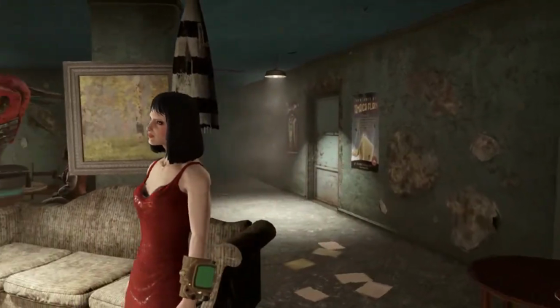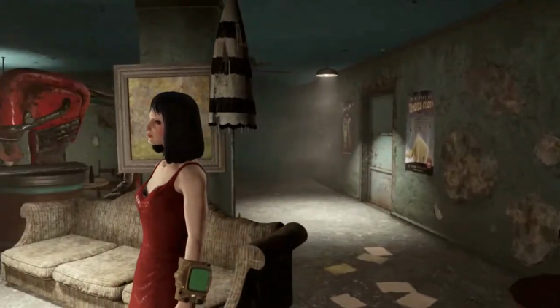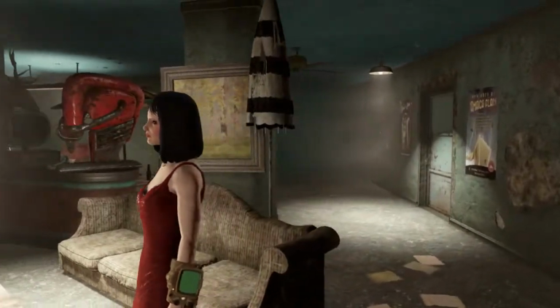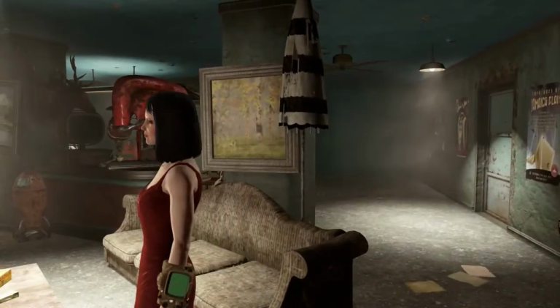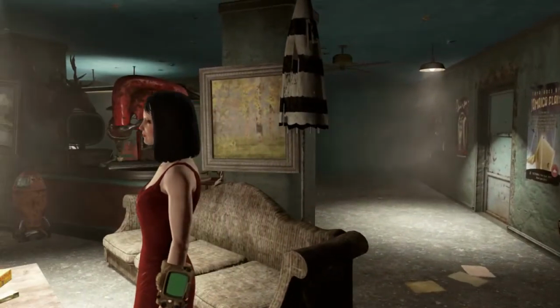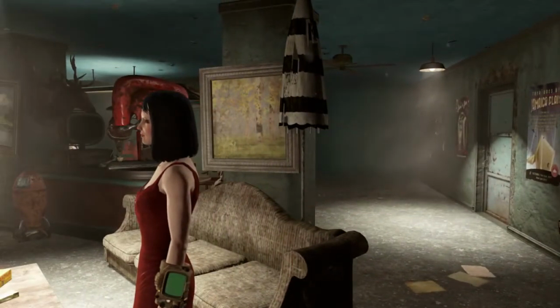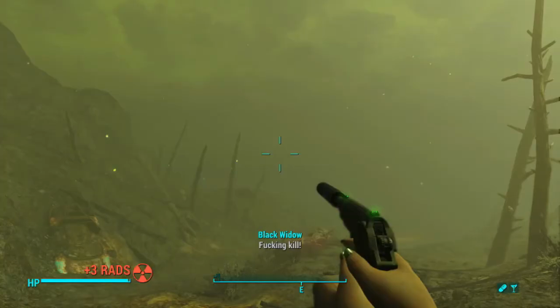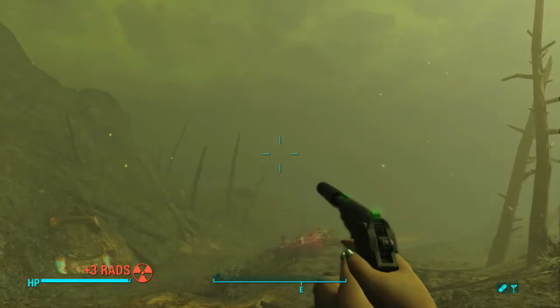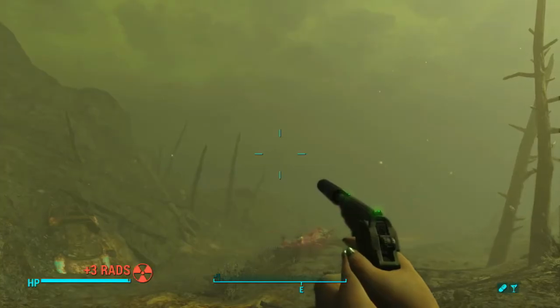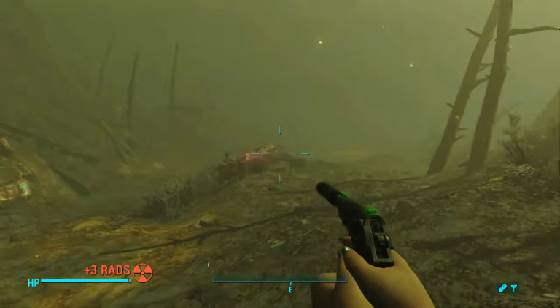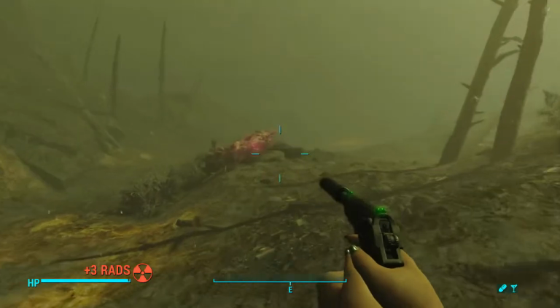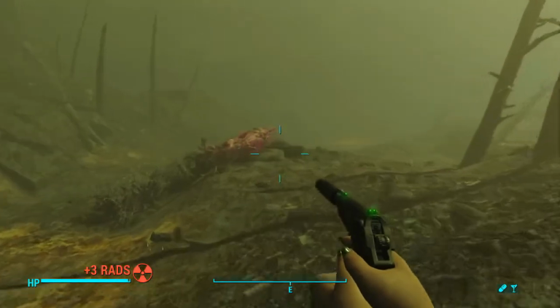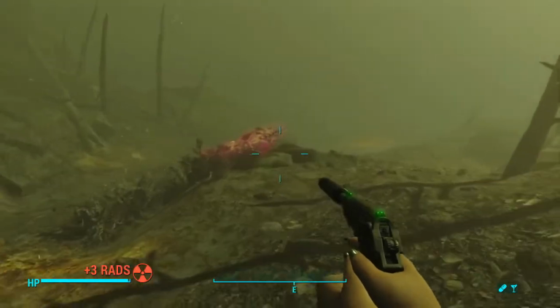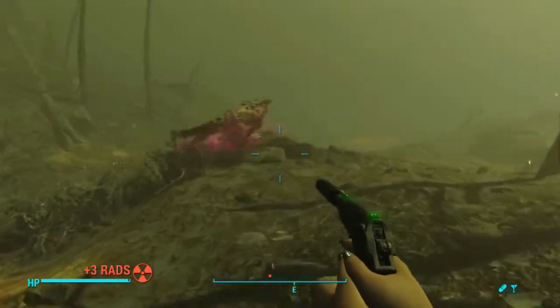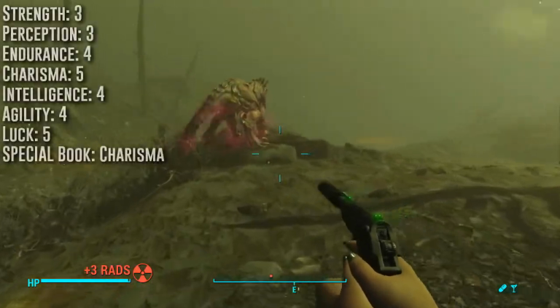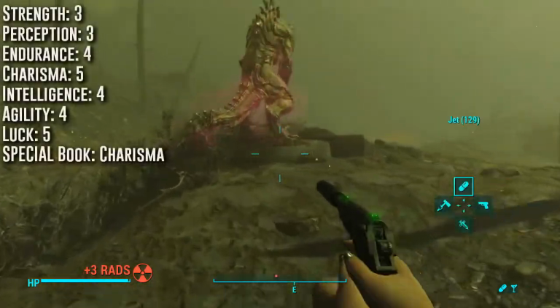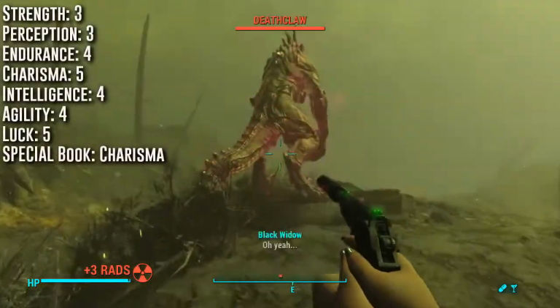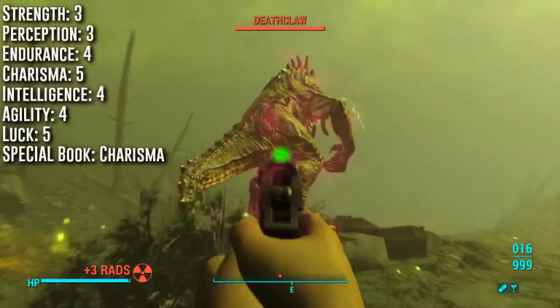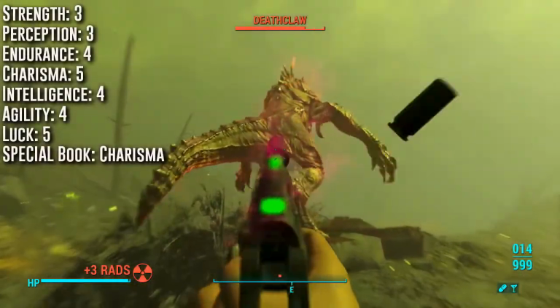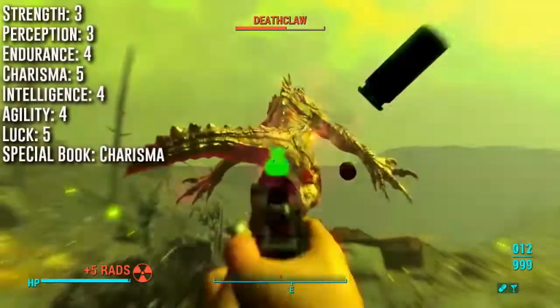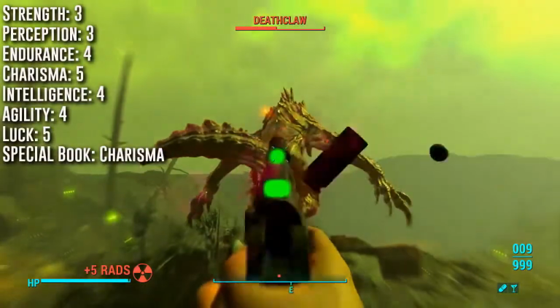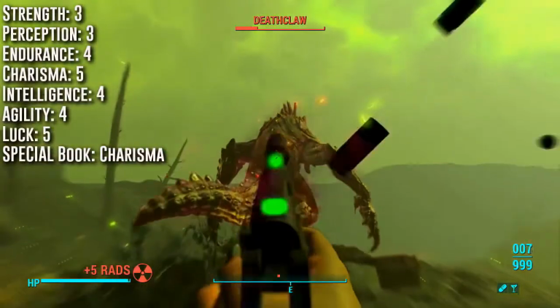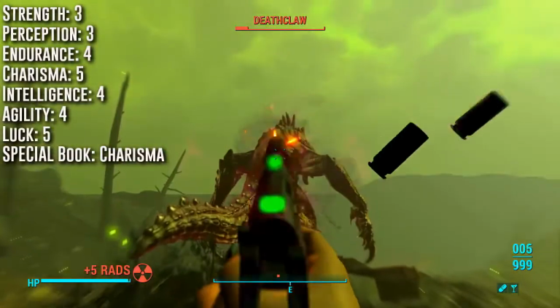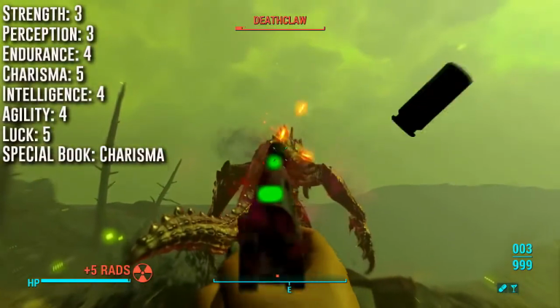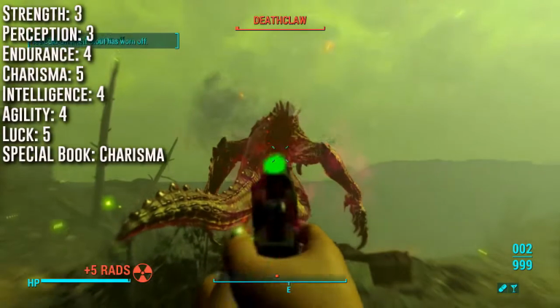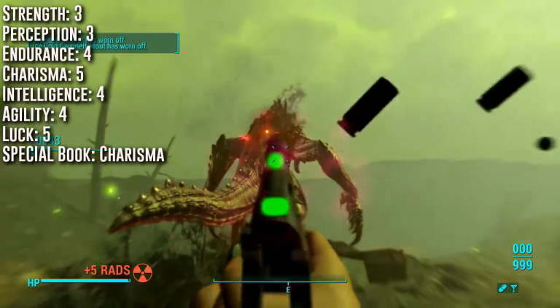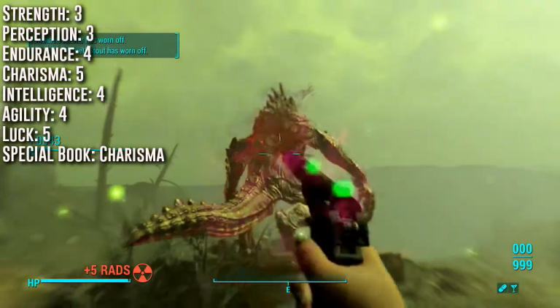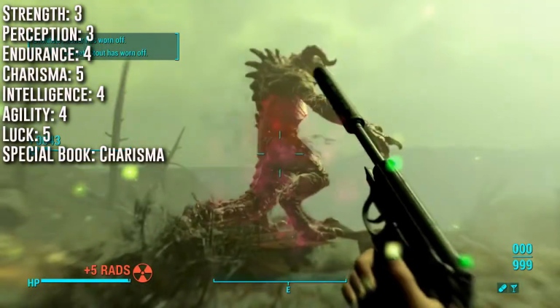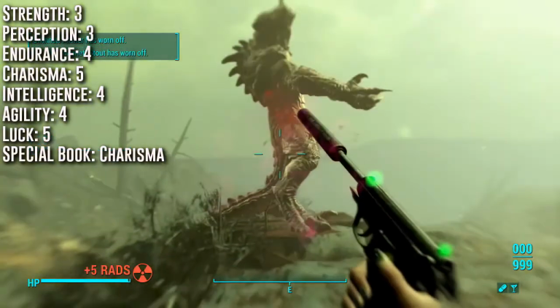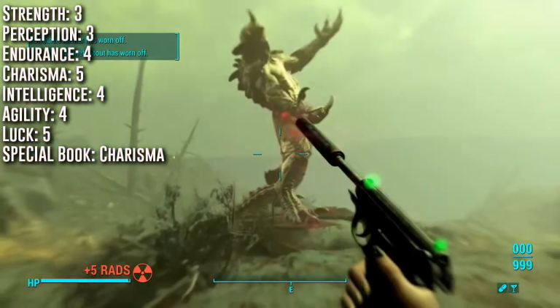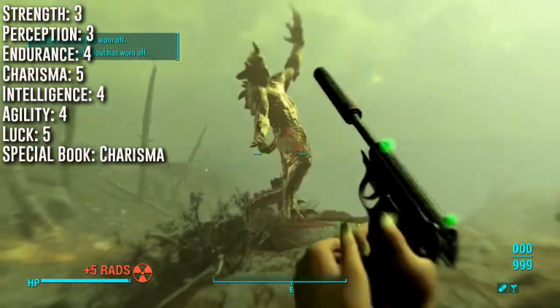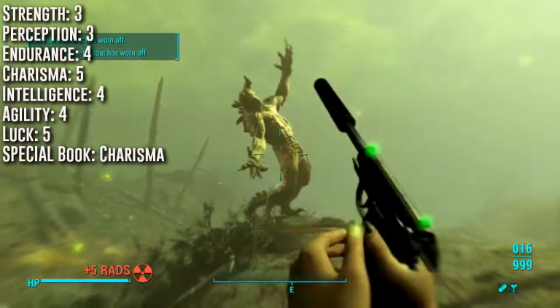This build is not inspired or based around the Marvel Comics character. Going into the Commonwealth, you'll have 3 Strength, 3 Perception, 4 Endurance, 5 Charisma, 4 Intelligence, 4 Agility, and 5 Luck.